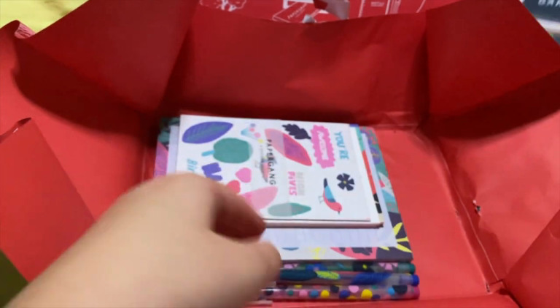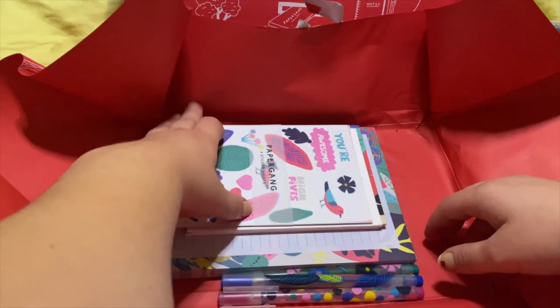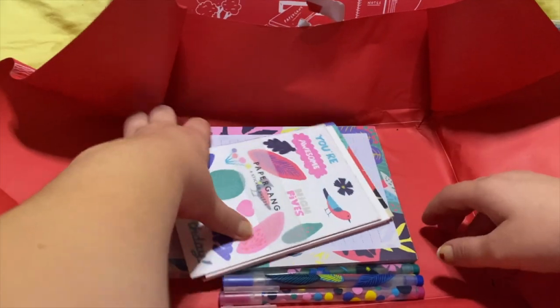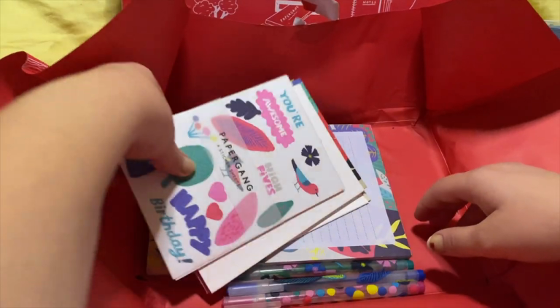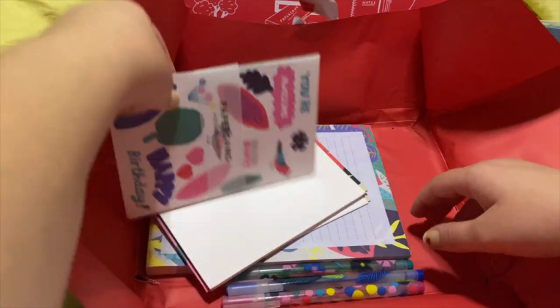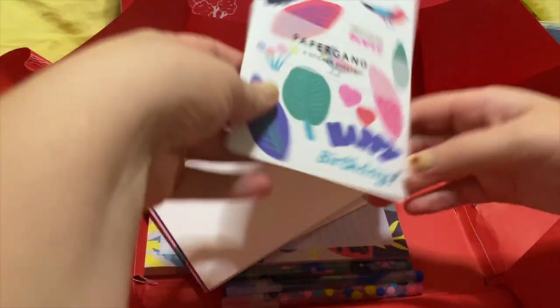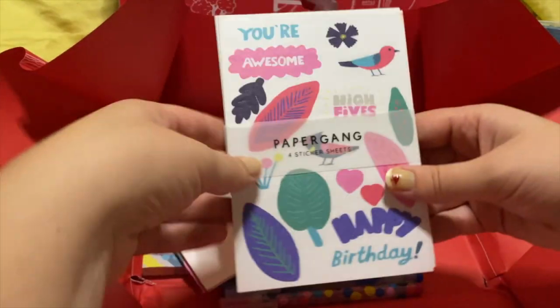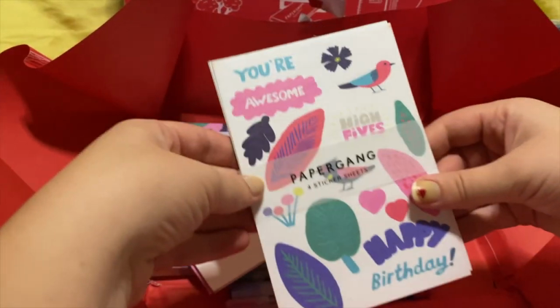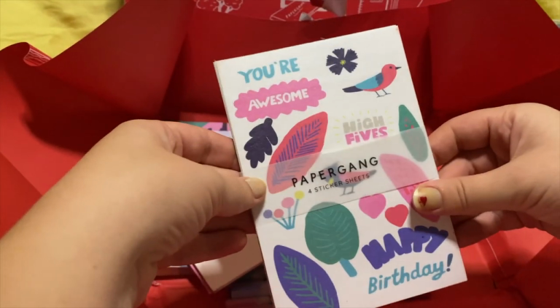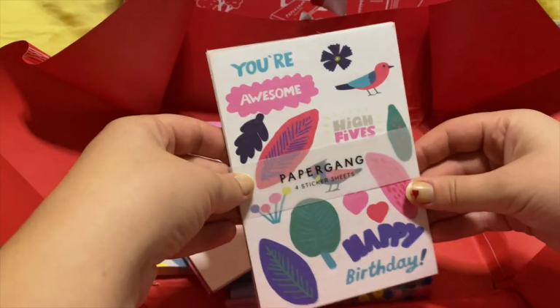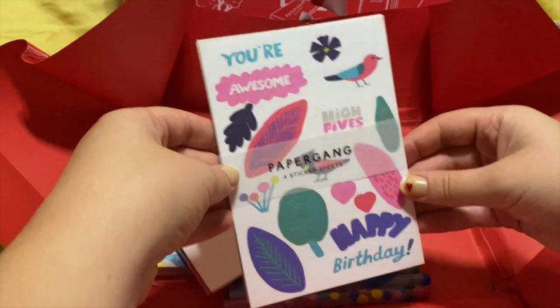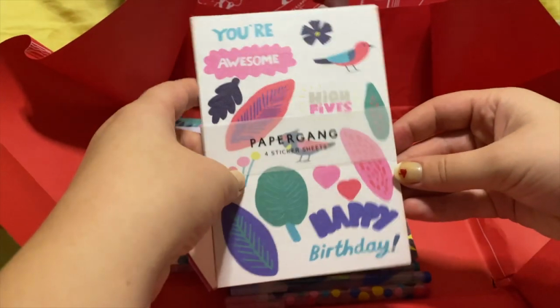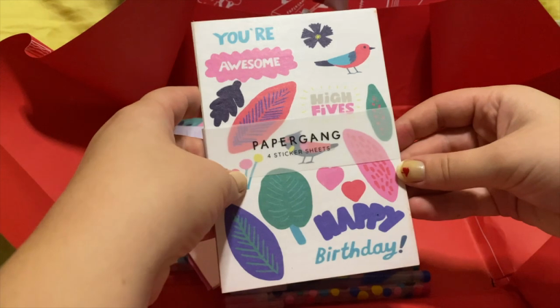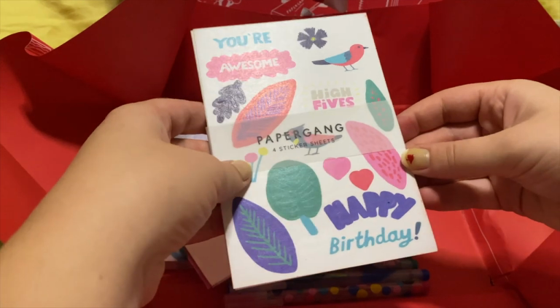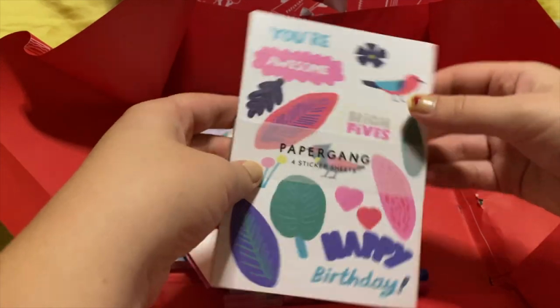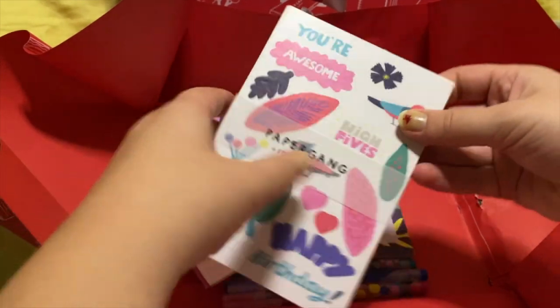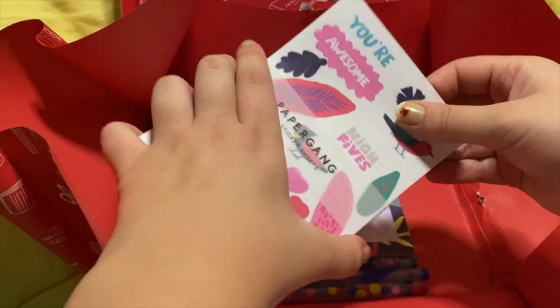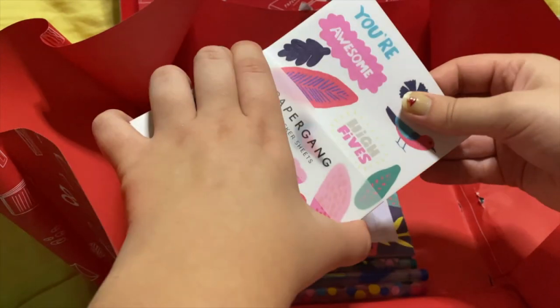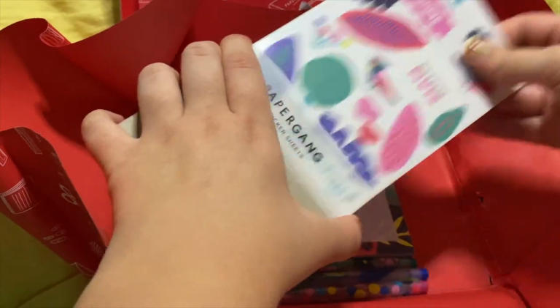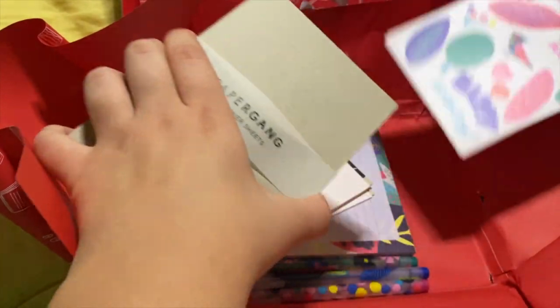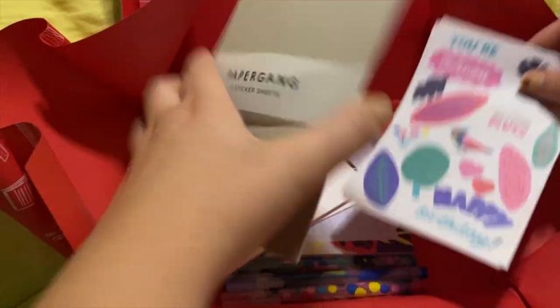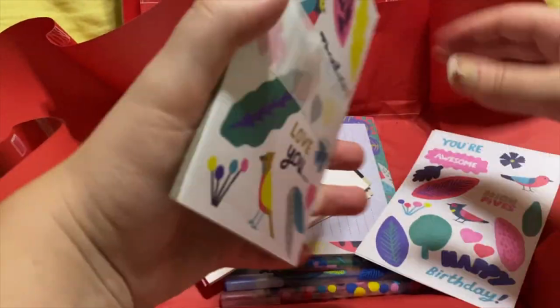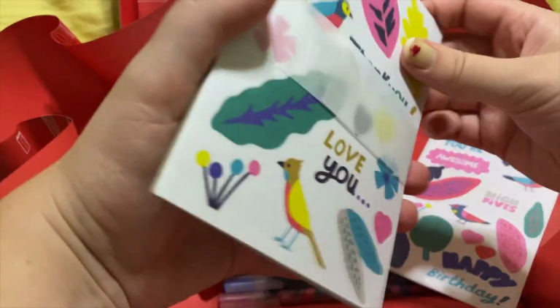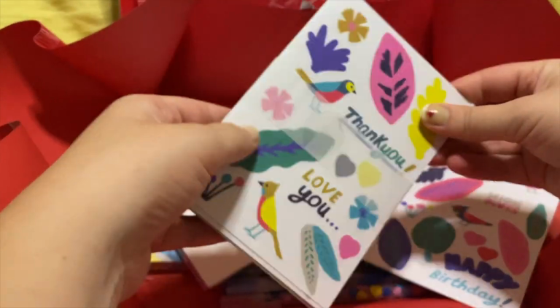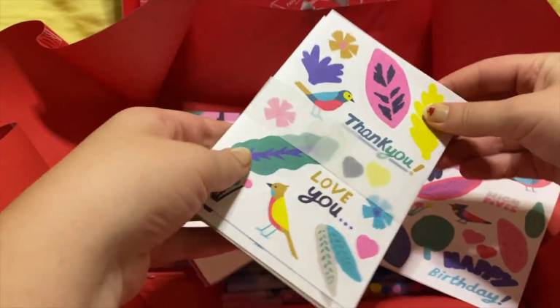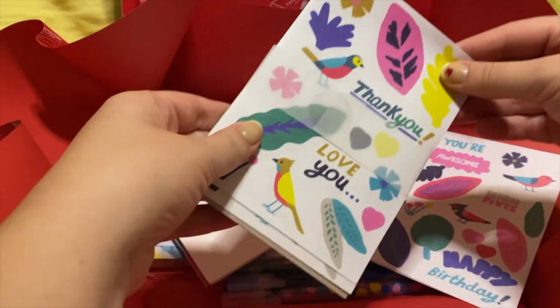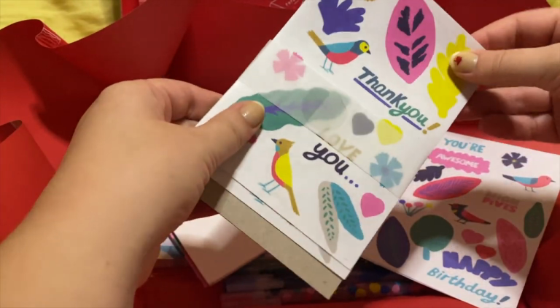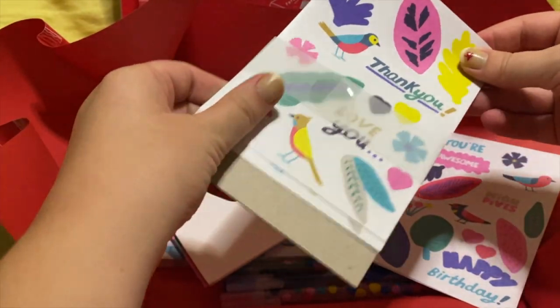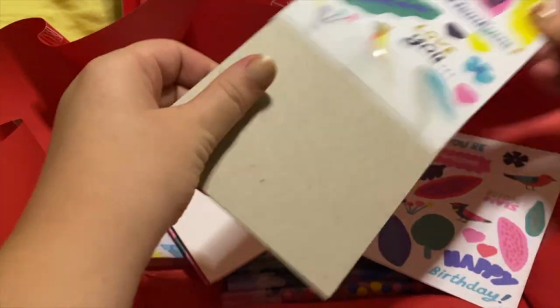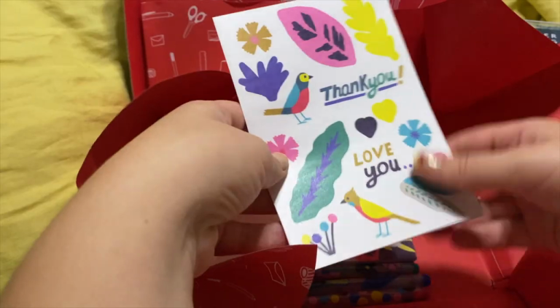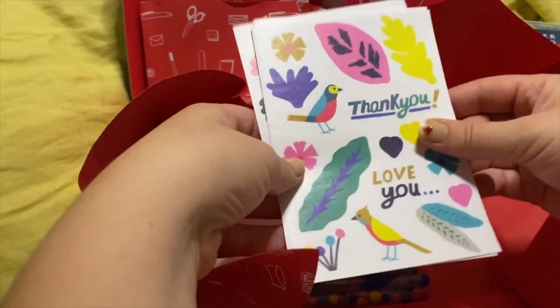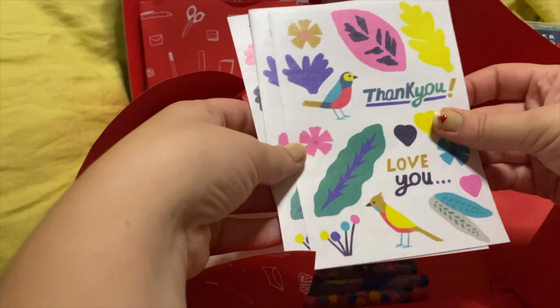Then I got some washi stickers, which there are four sheets, two of each design. So the sticker itself is like the texture of washi tape.